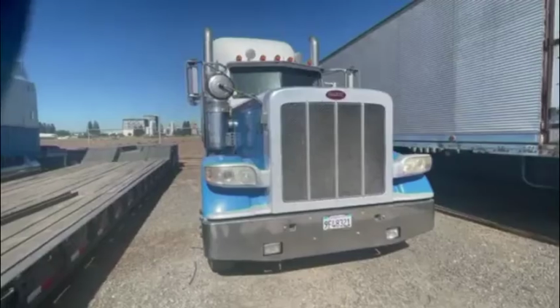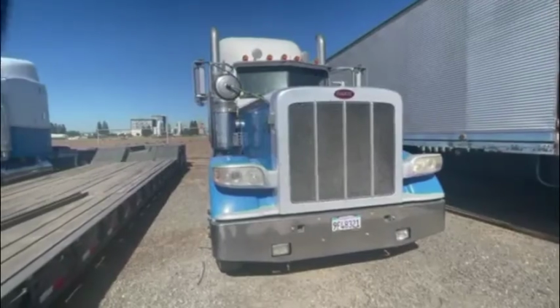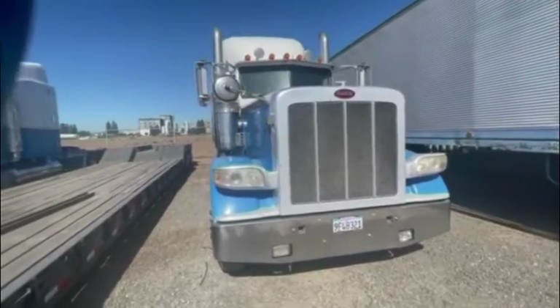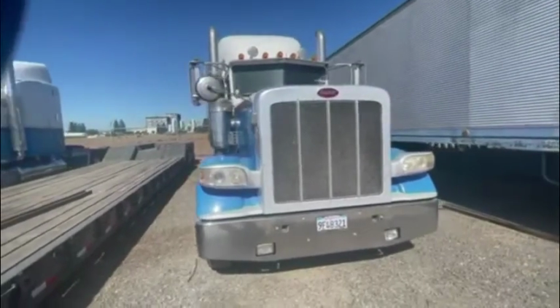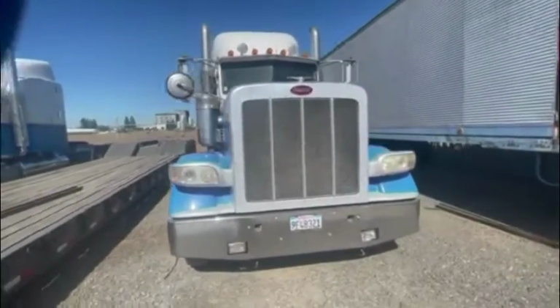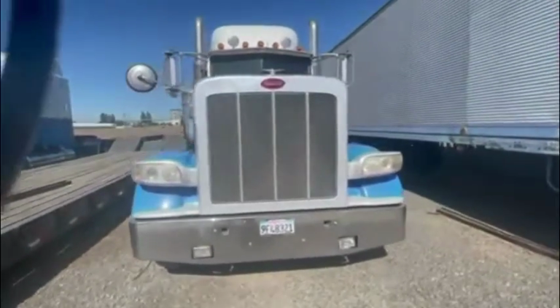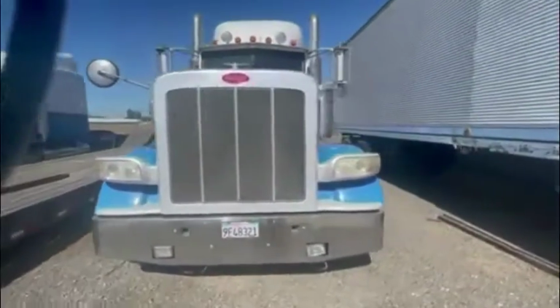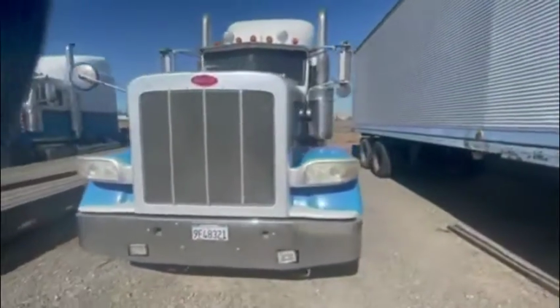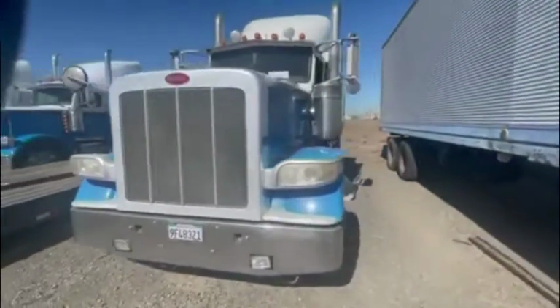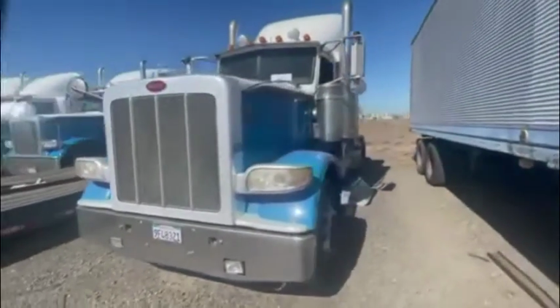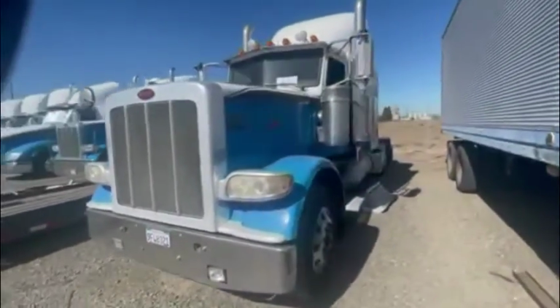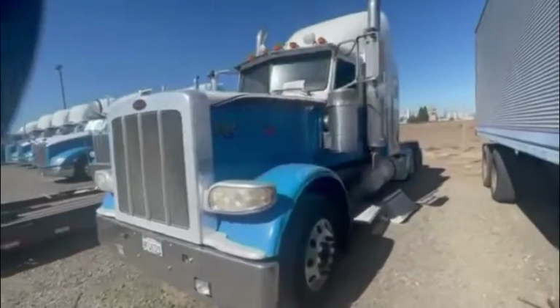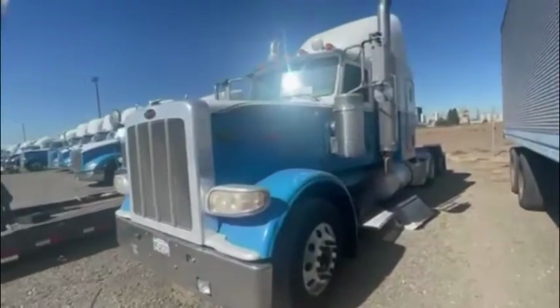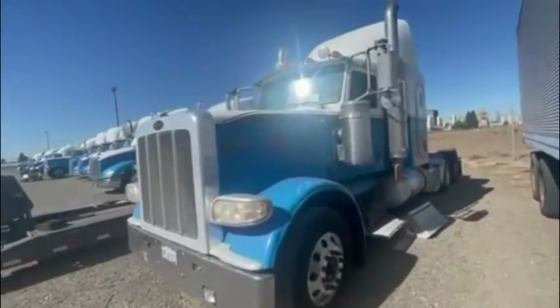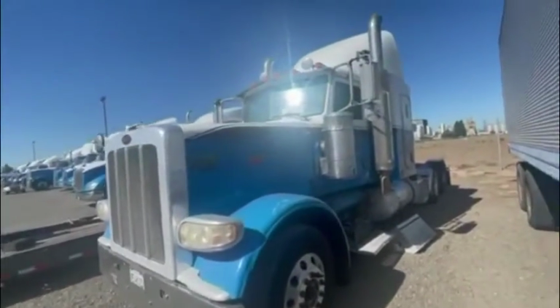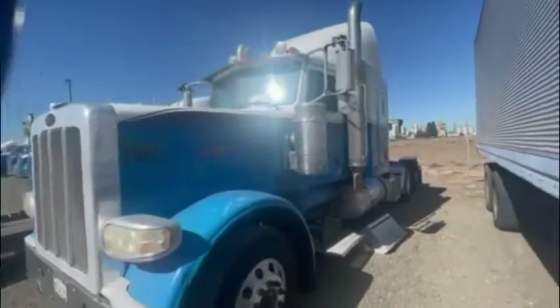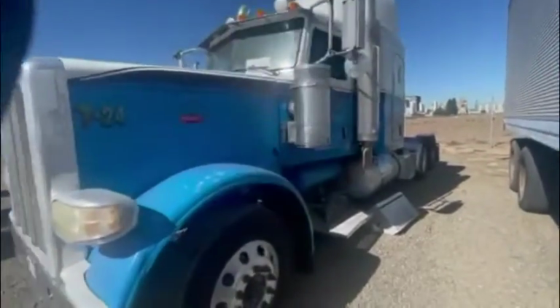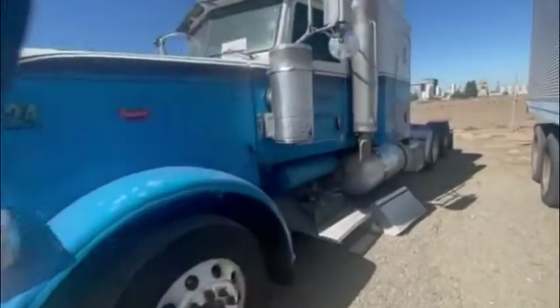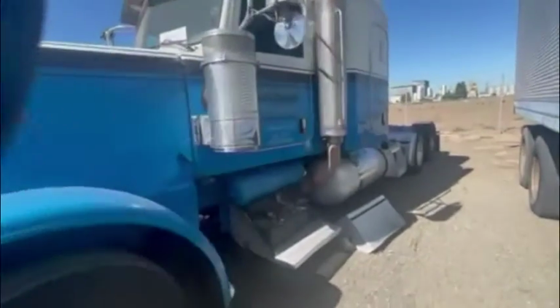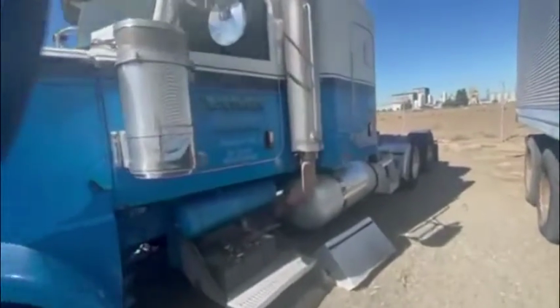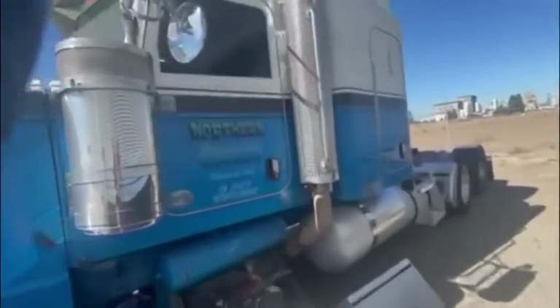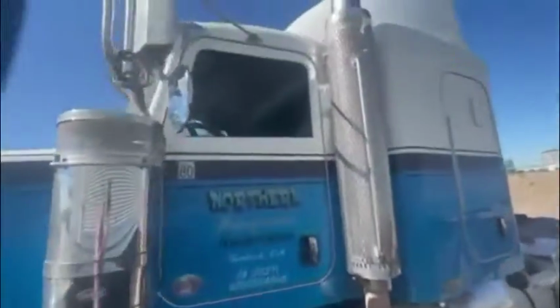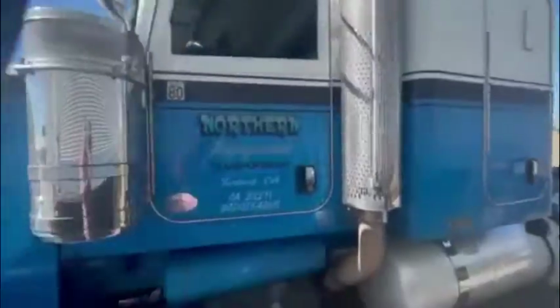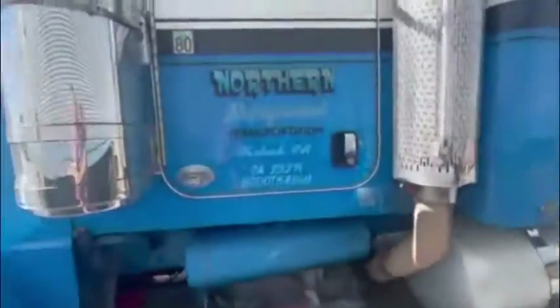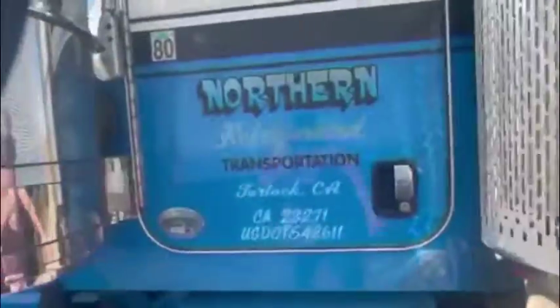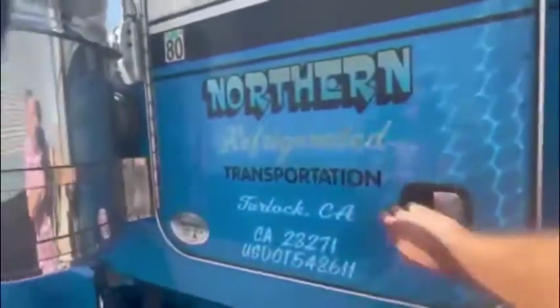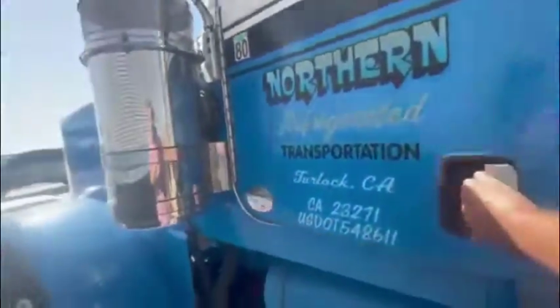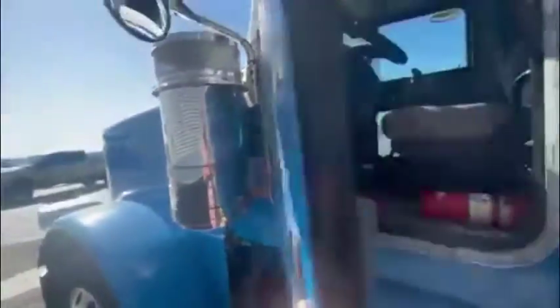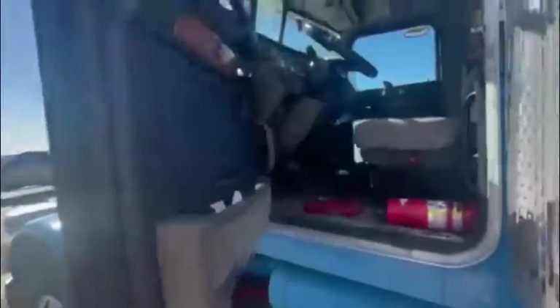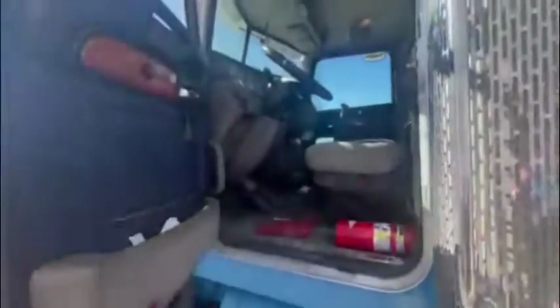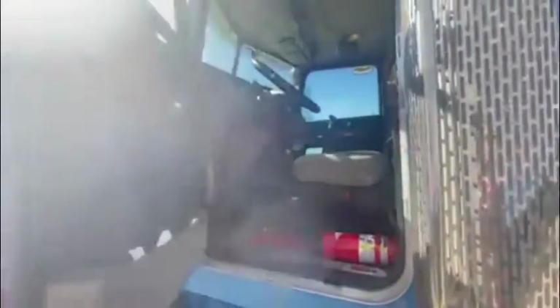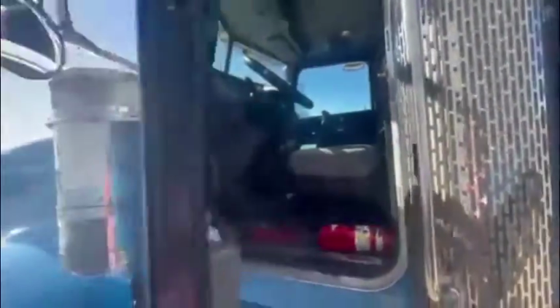Here's the 2010 Peterbilt with the blown engine. It's a full truck — everything's there.